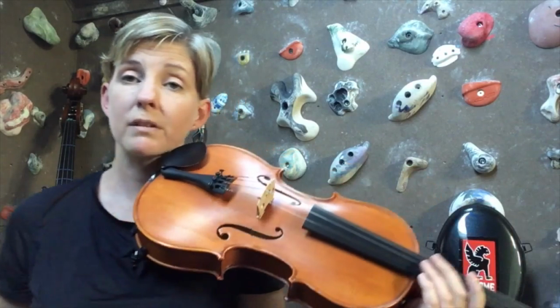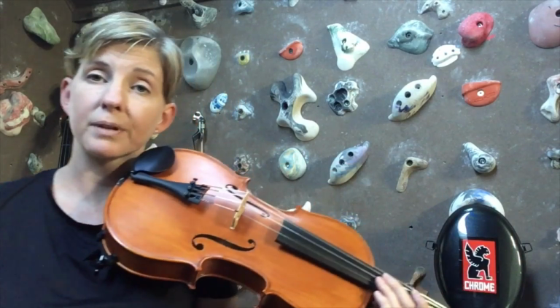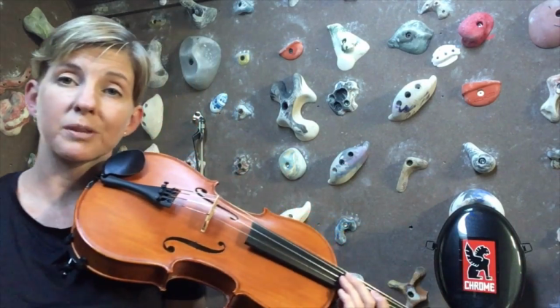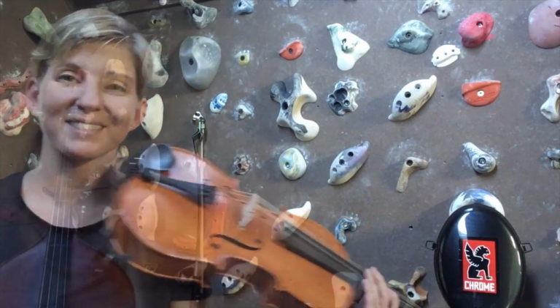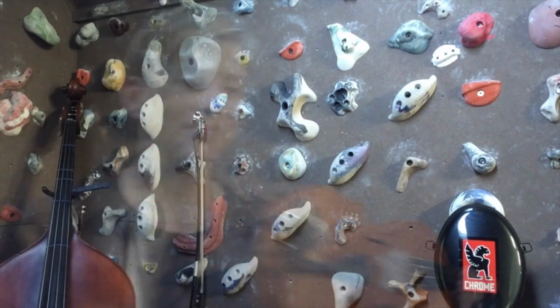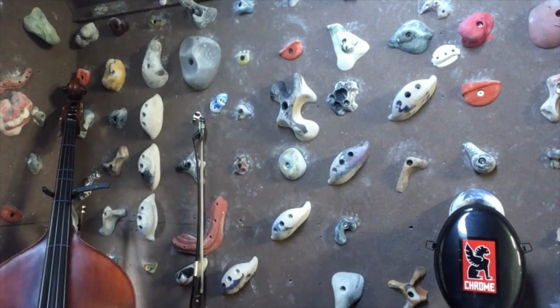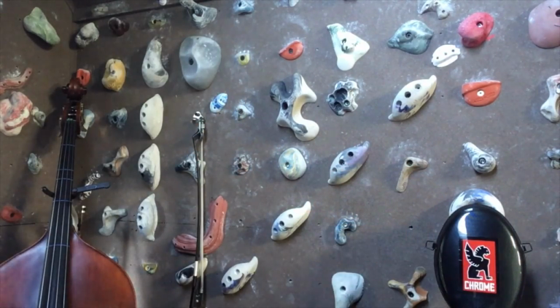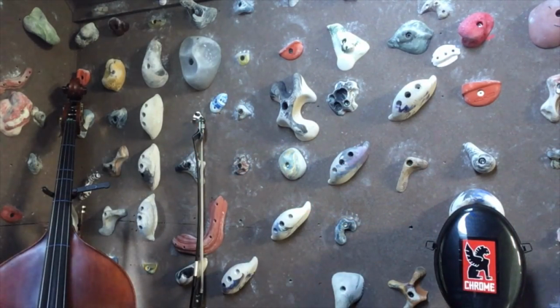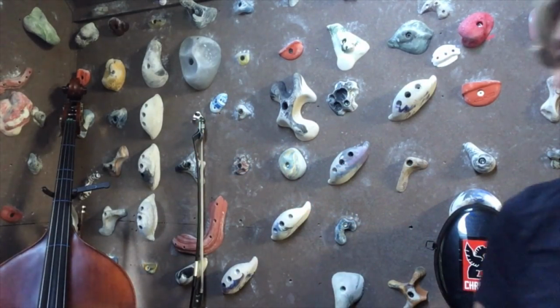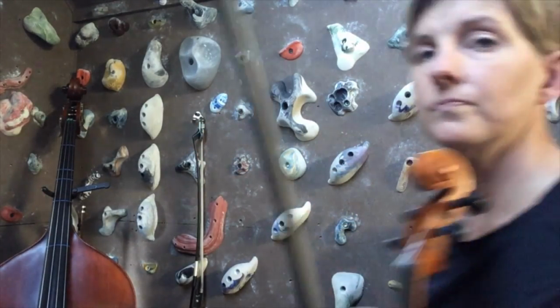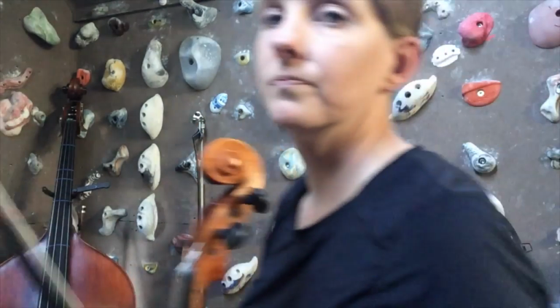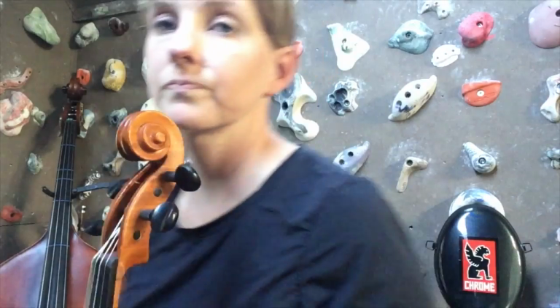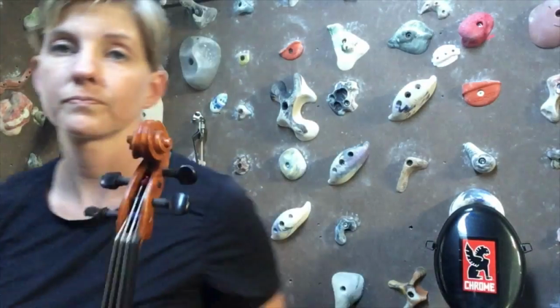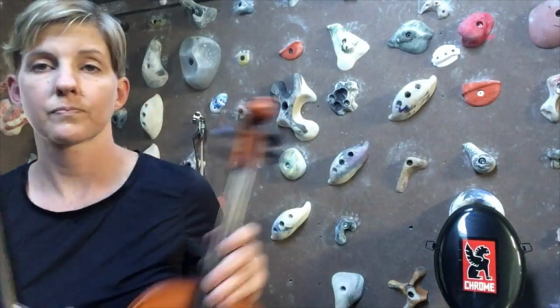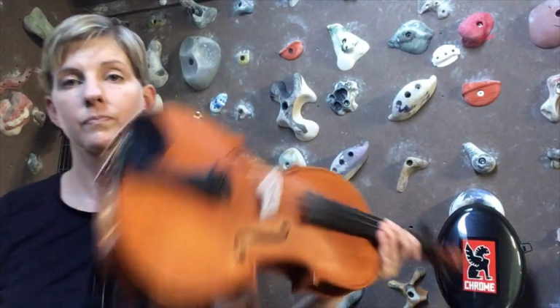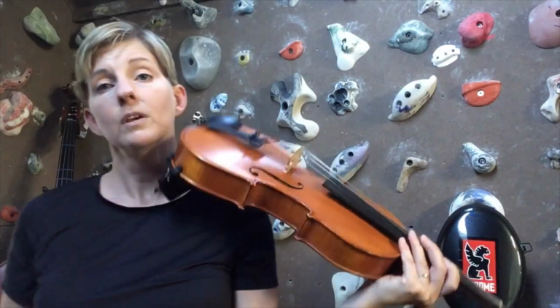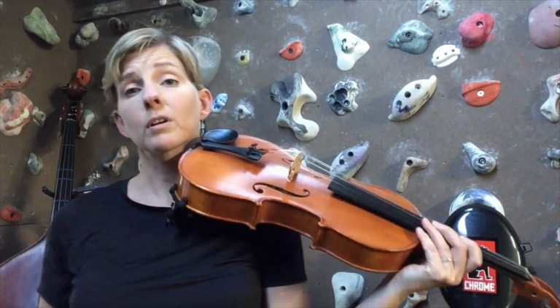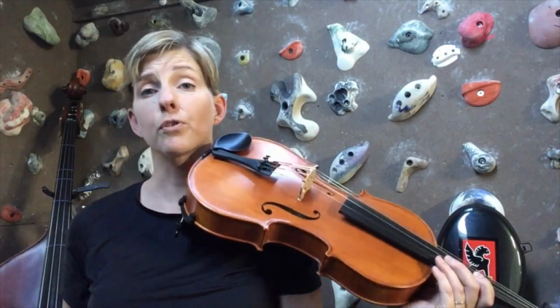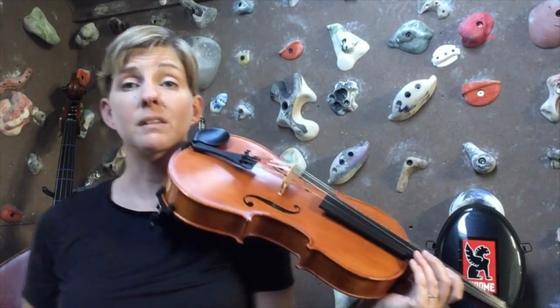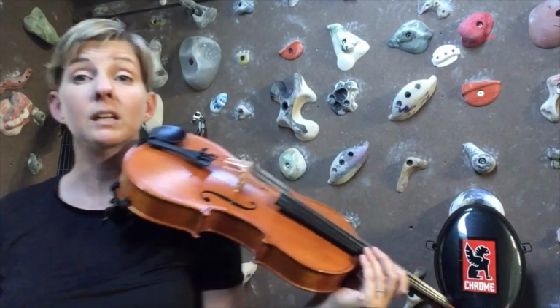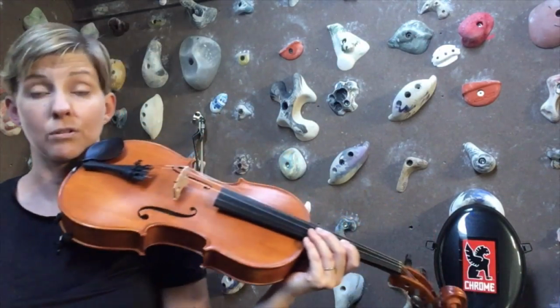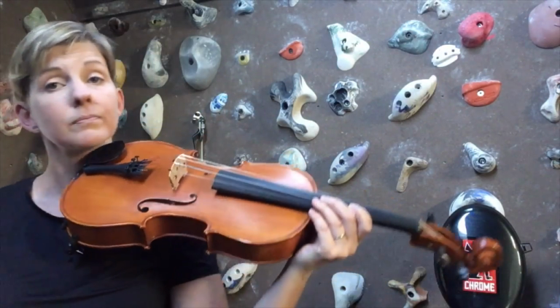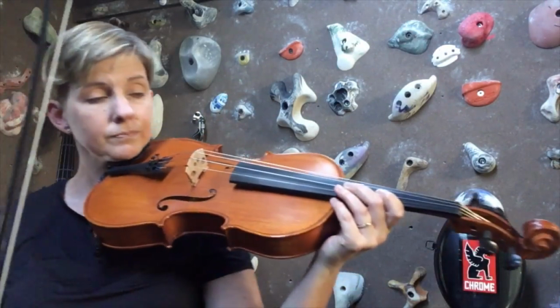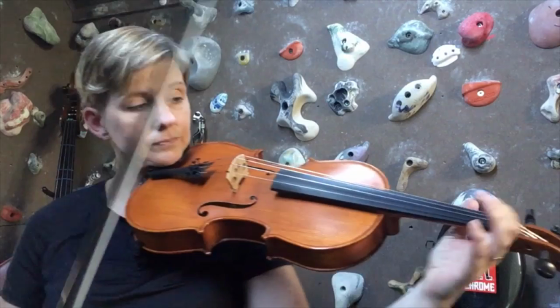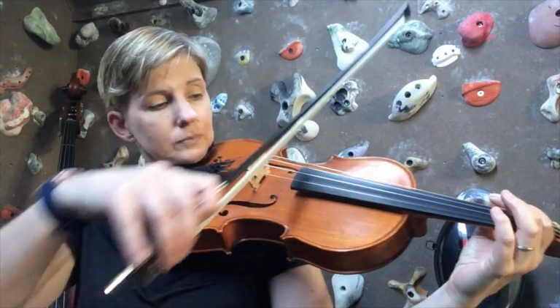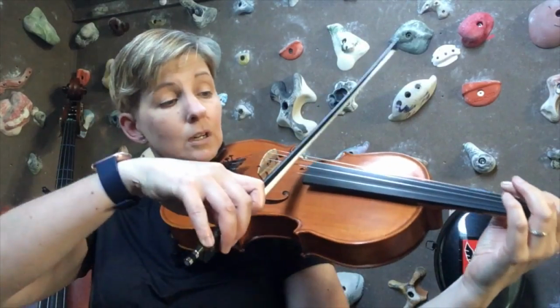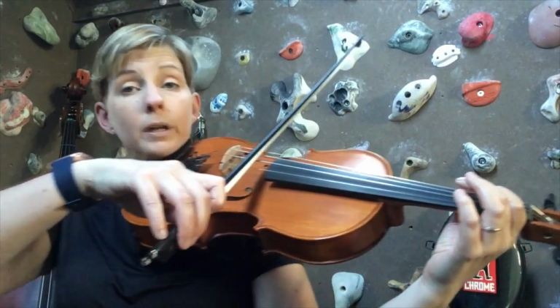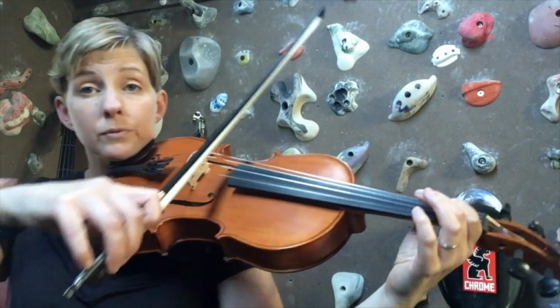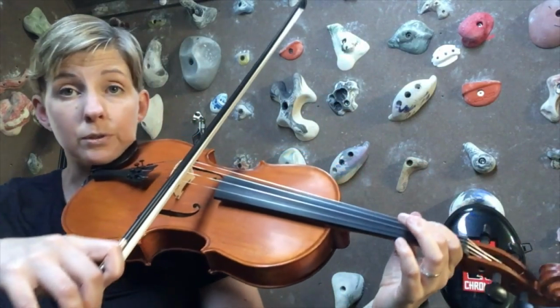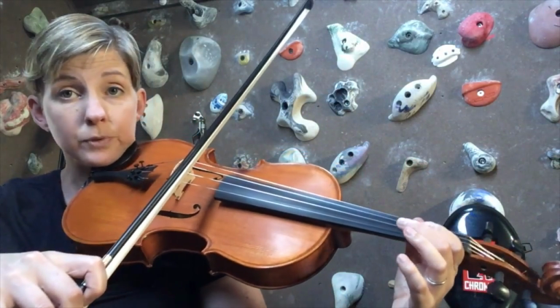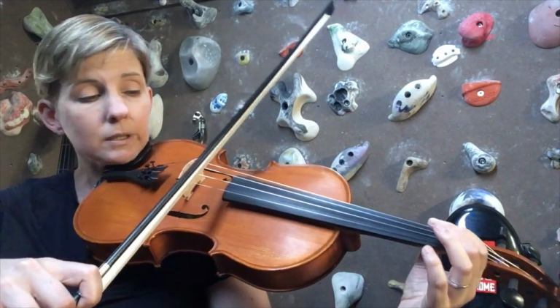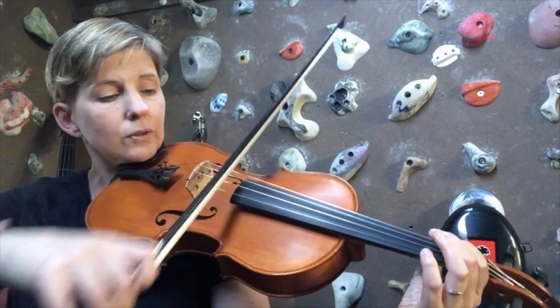Now let's try playing it with a beat. We're going to go four beats each note. One, two, three, four.